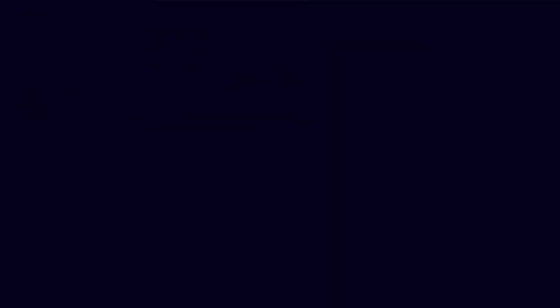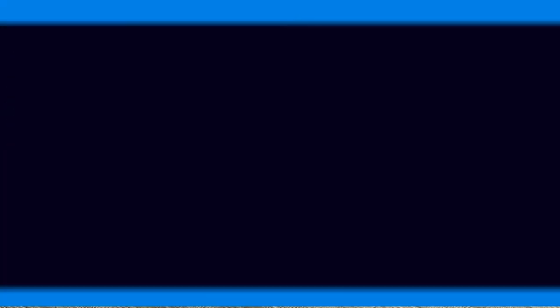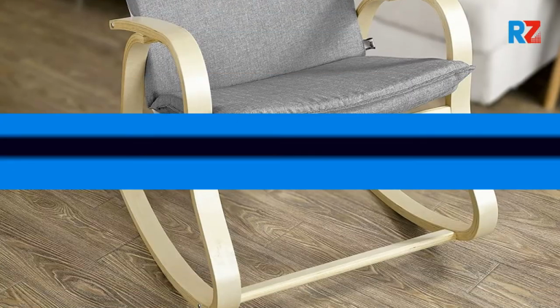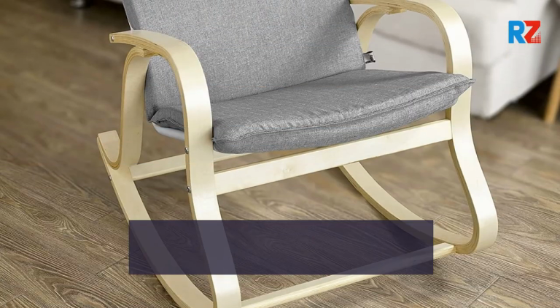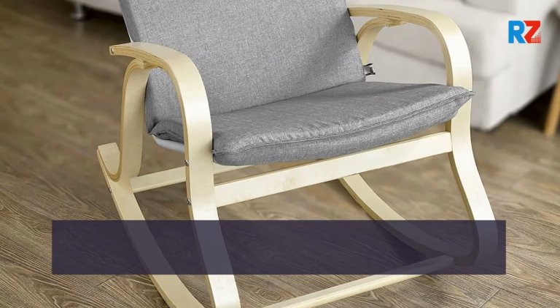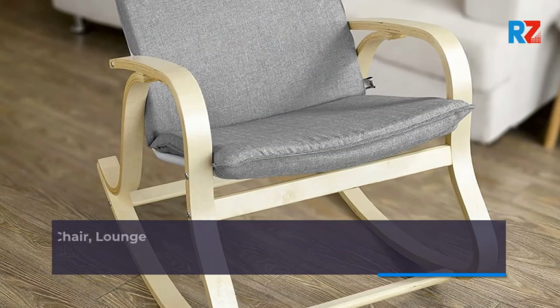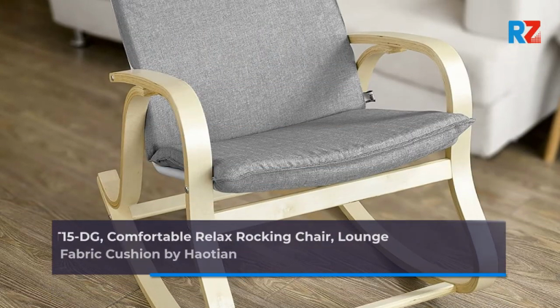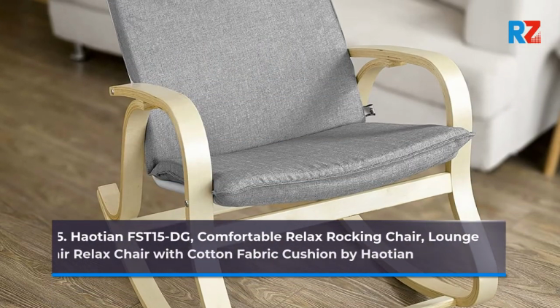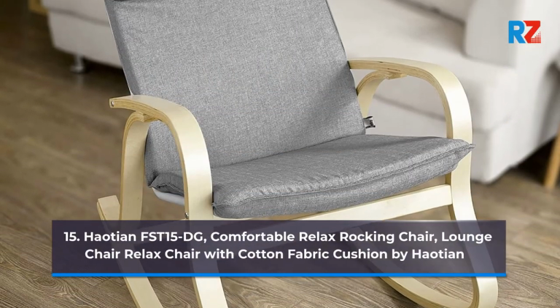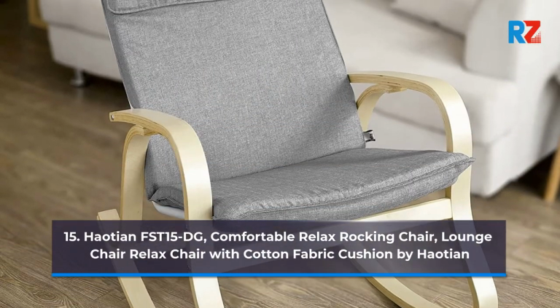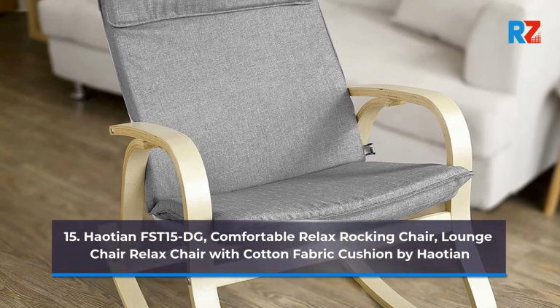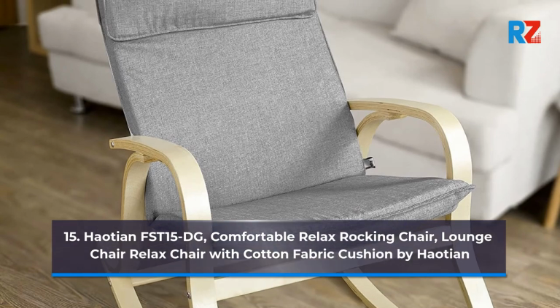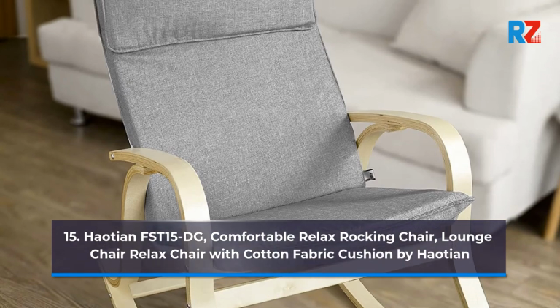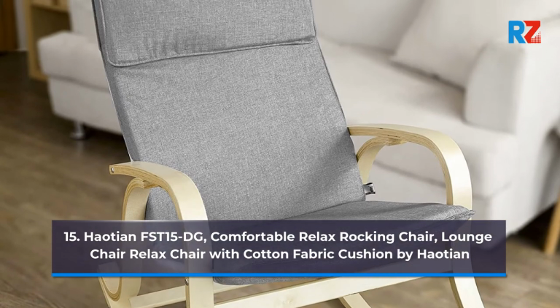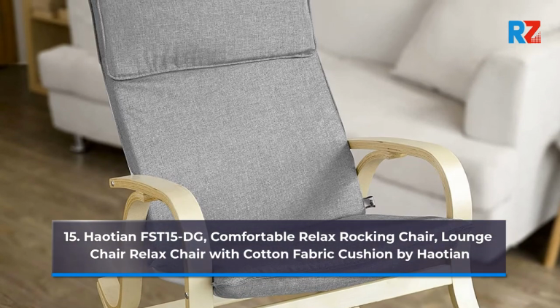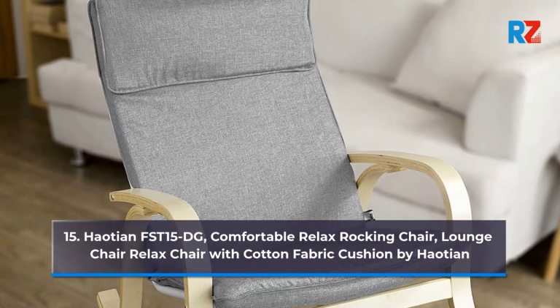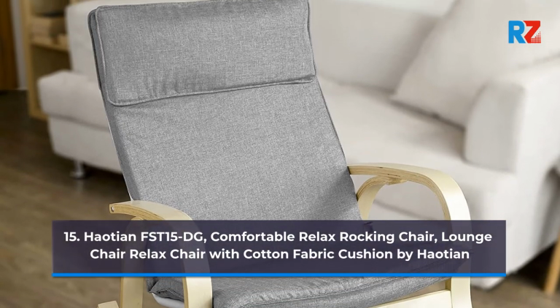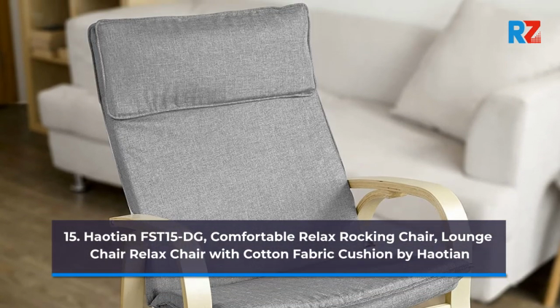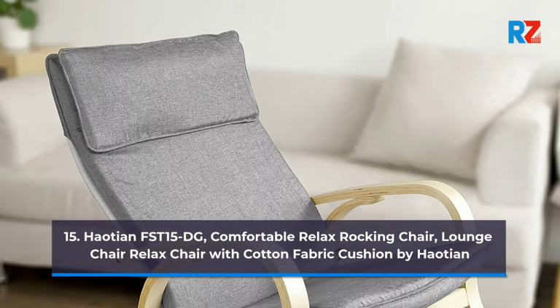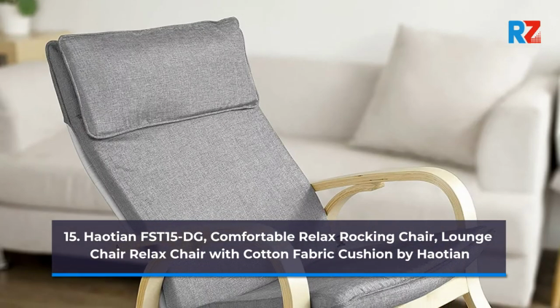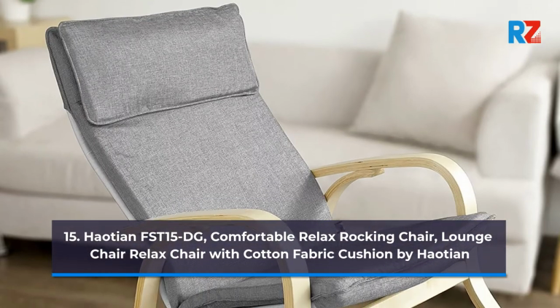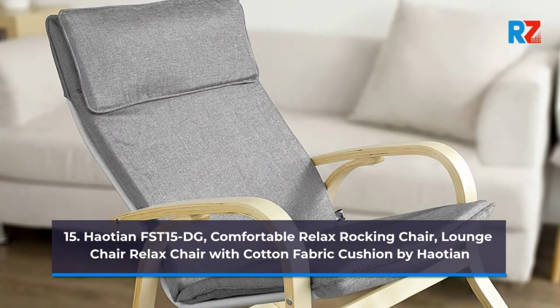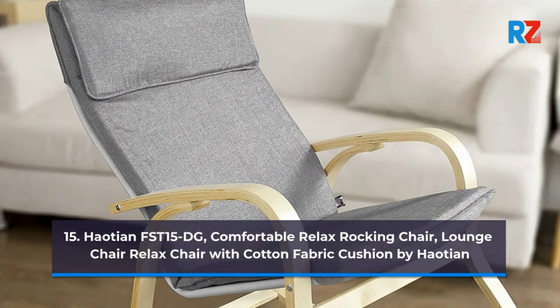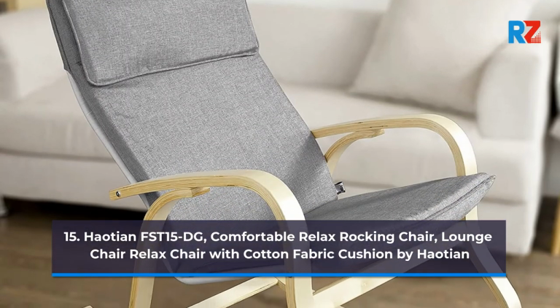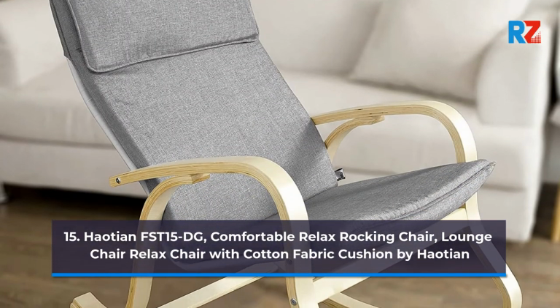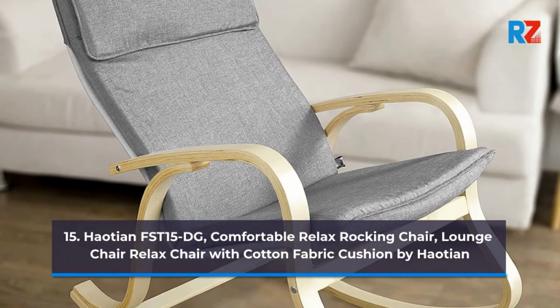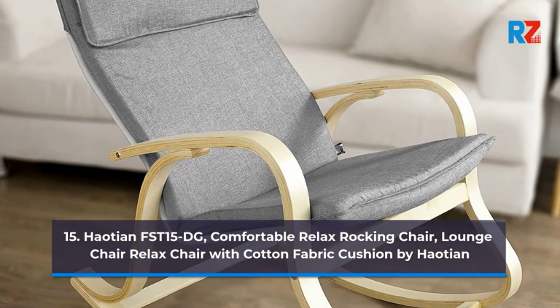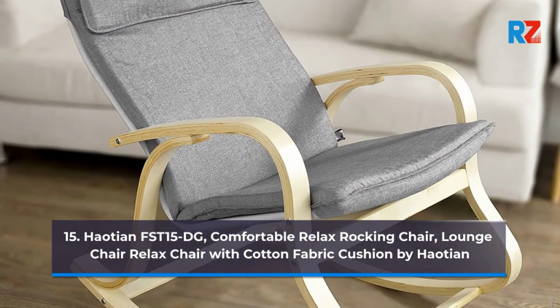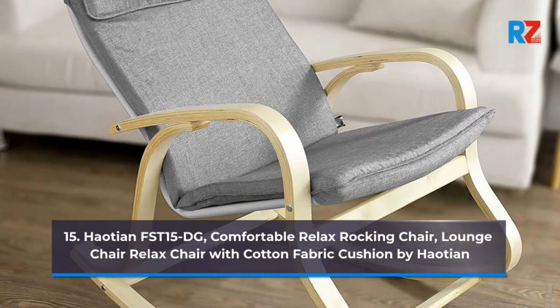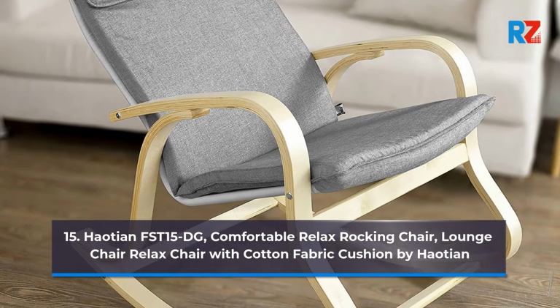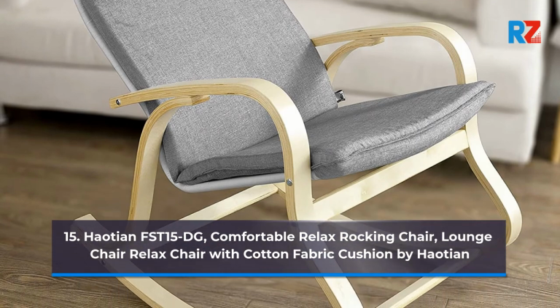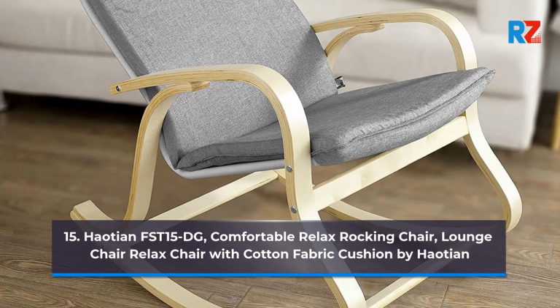15. Hoshan FST-15-DG Comfortable Relax Rocking Chair, Lounge Chair Relaxed with Cotton Fabric Cushion by Hoshan.